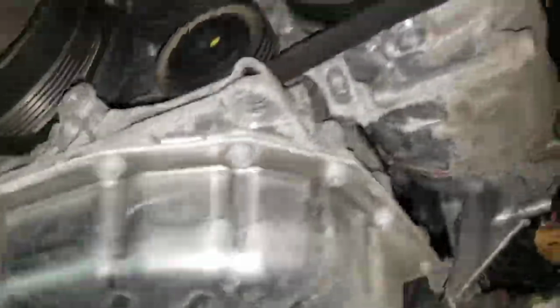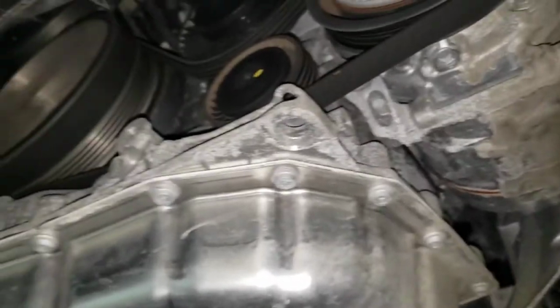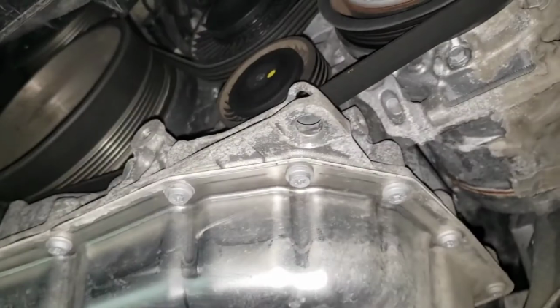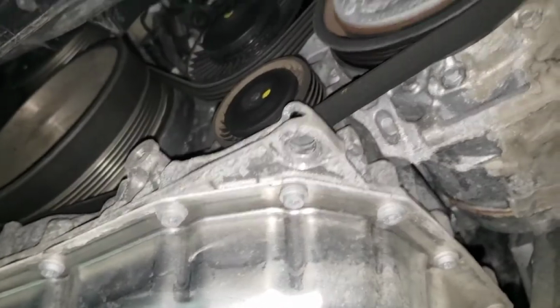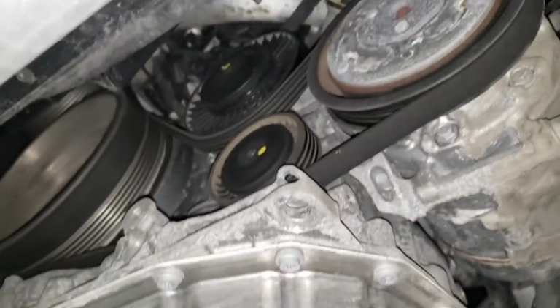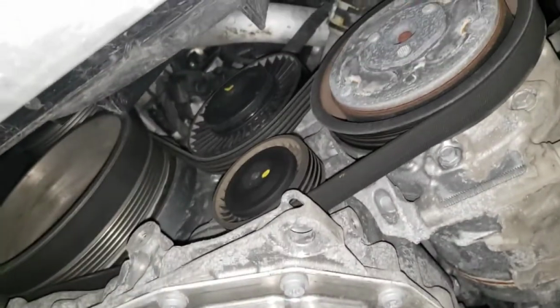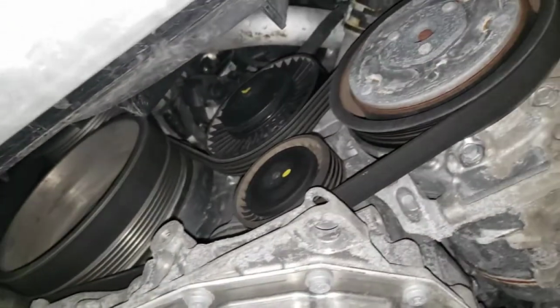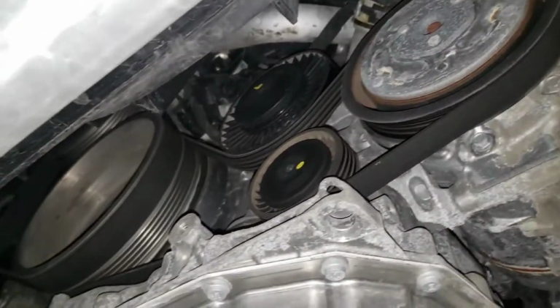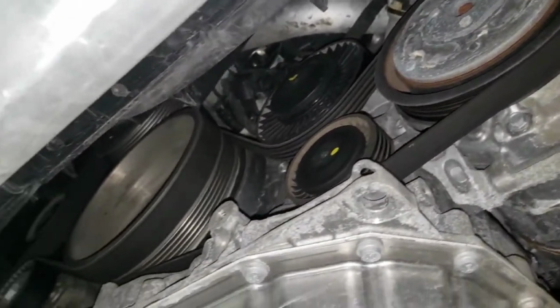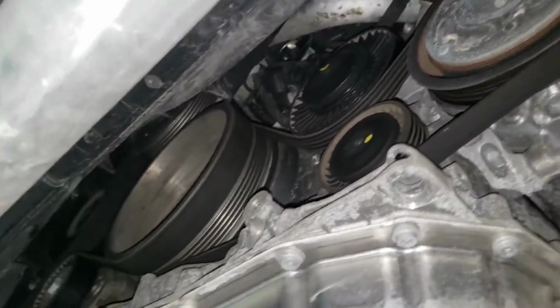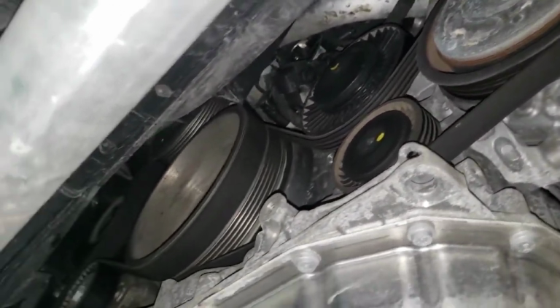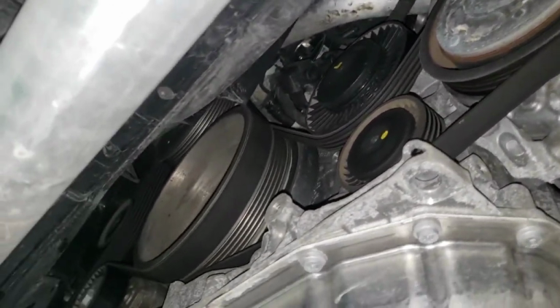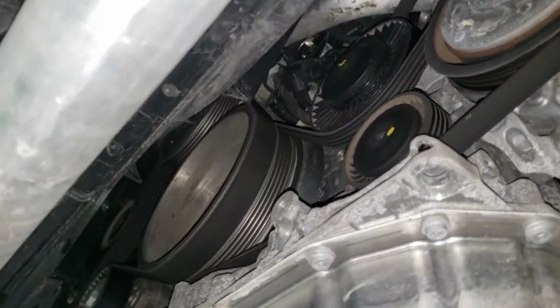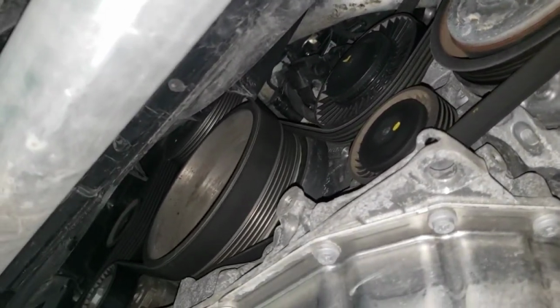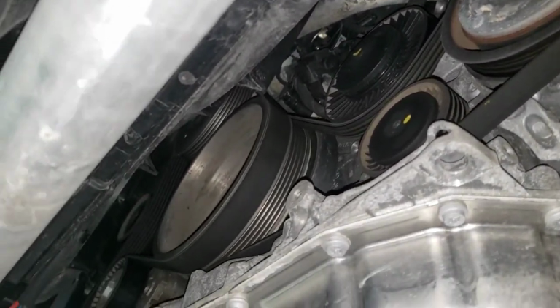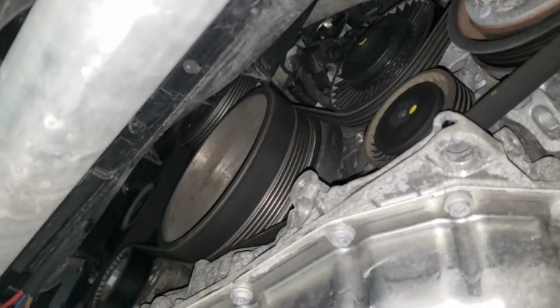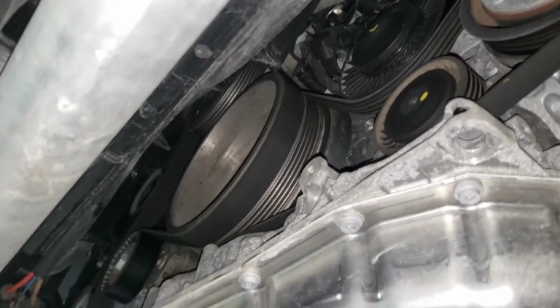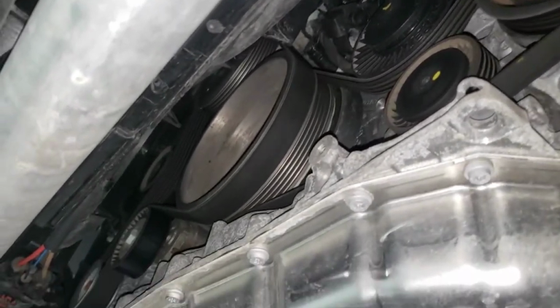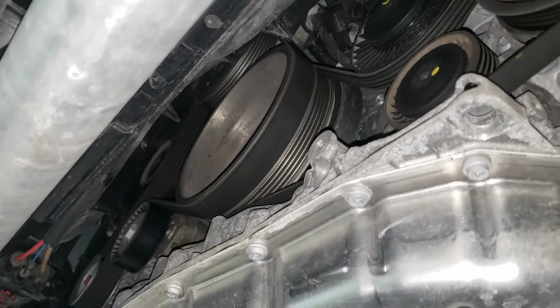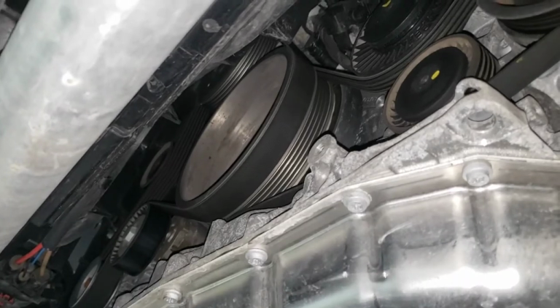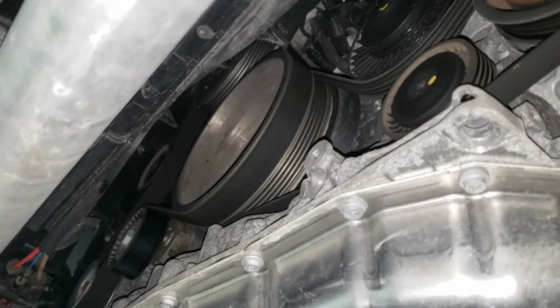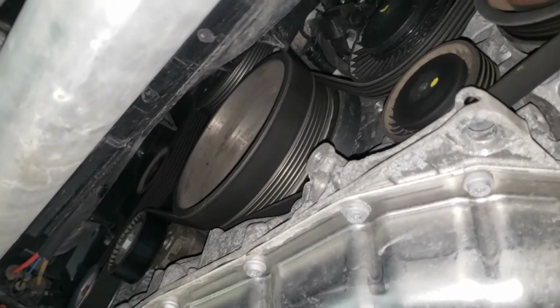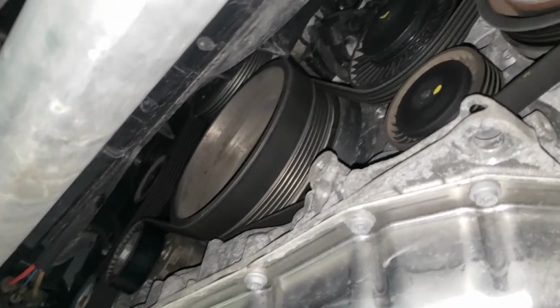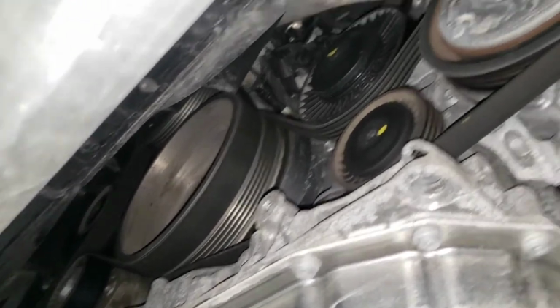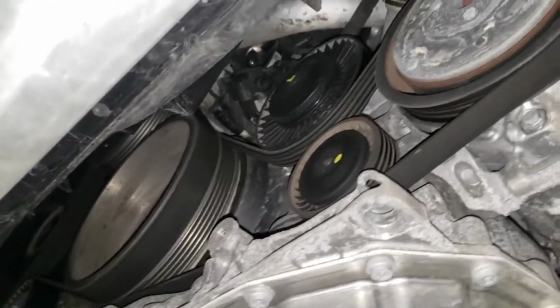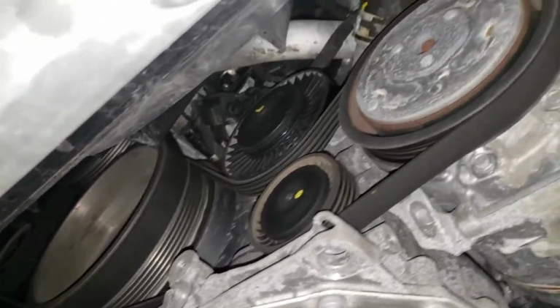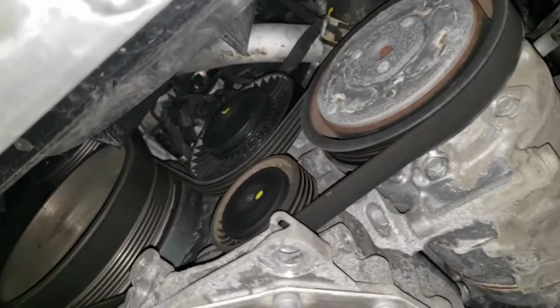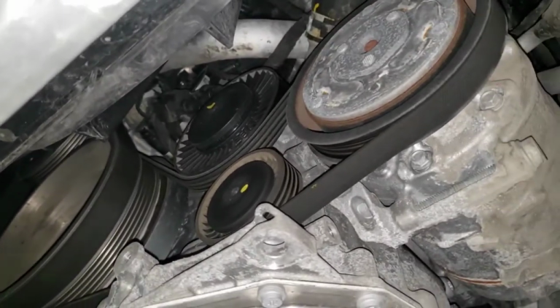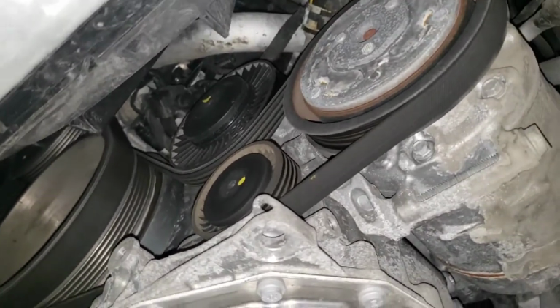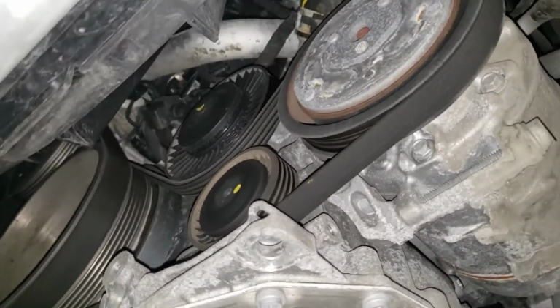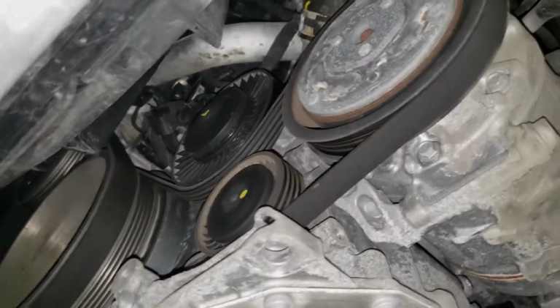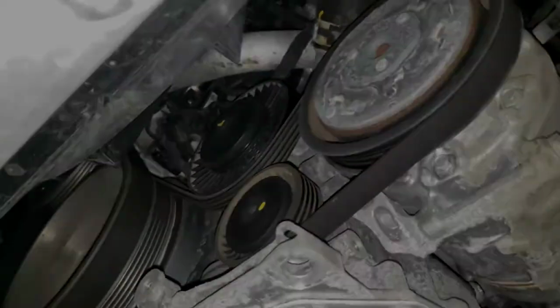You can get a quick shot of all the belts and stuff here — dual belt system for the serpentine. I haven't really seen too much of this car yet, so let's go on top and see what it looks like.